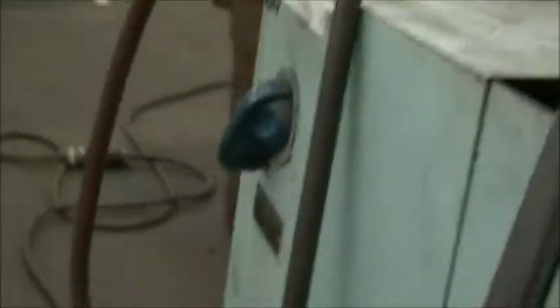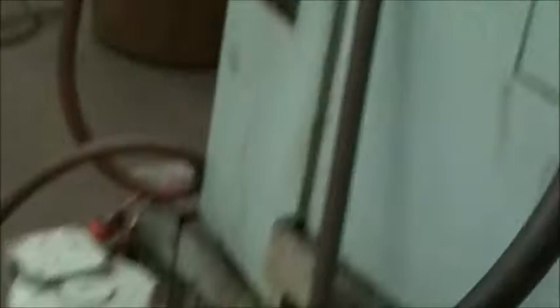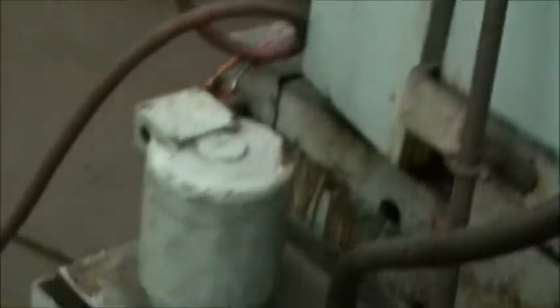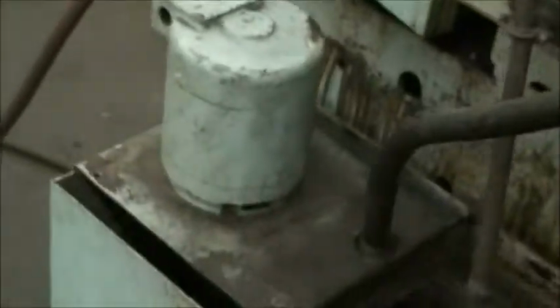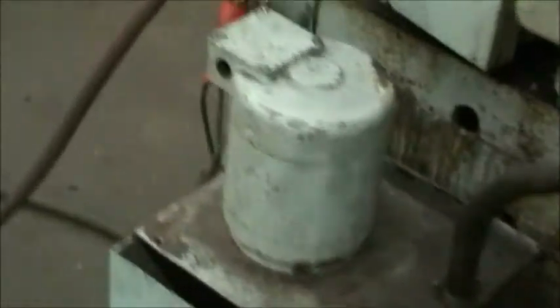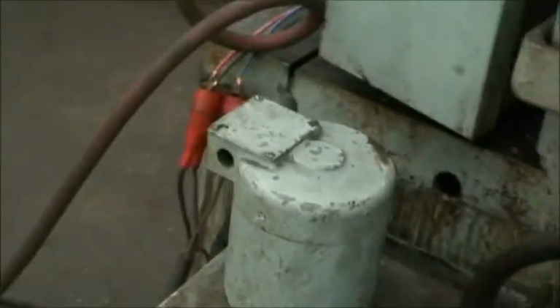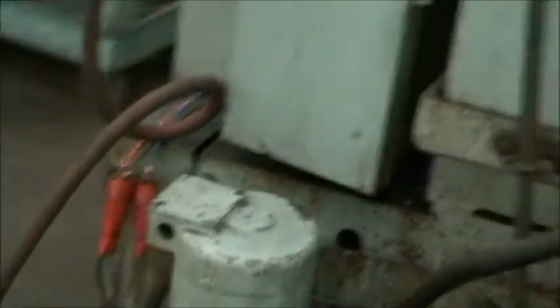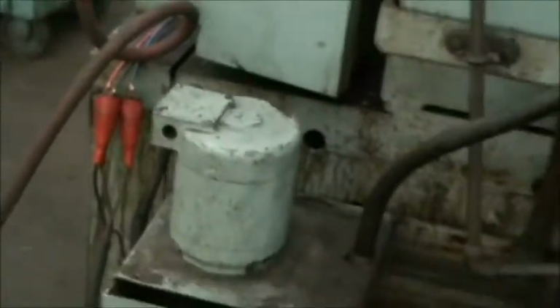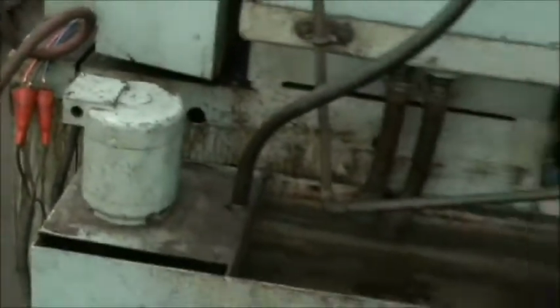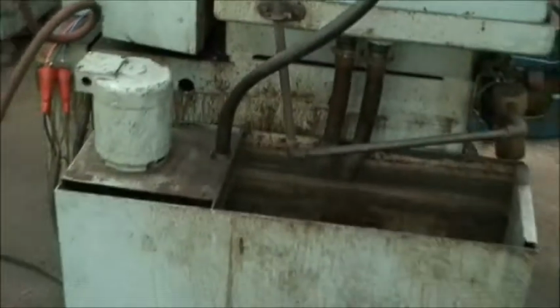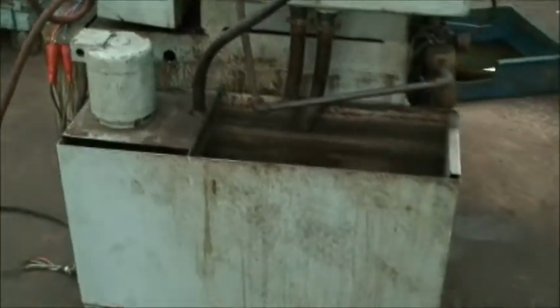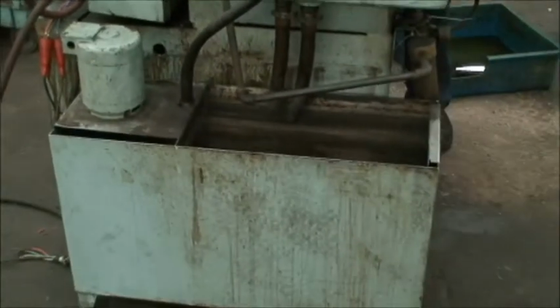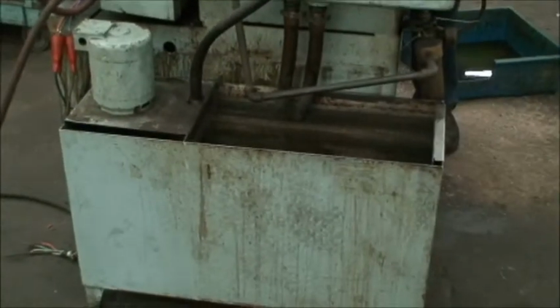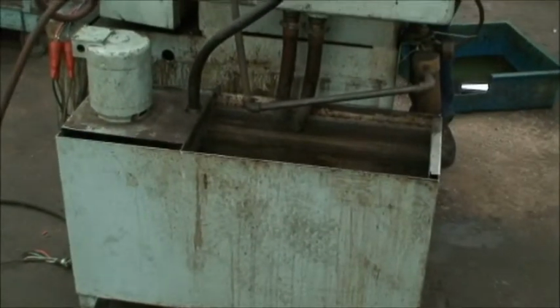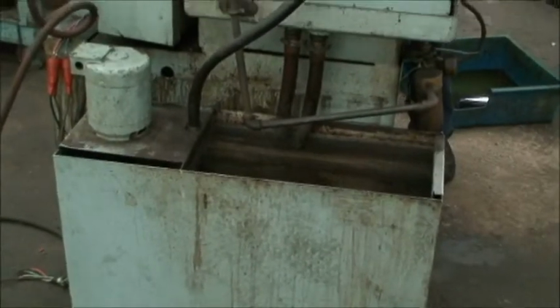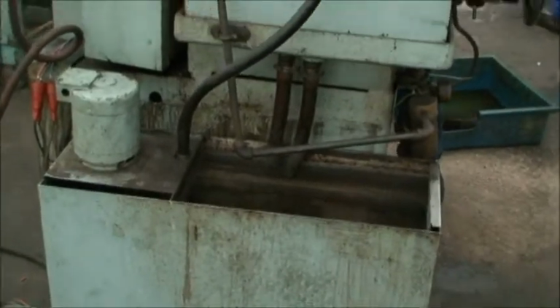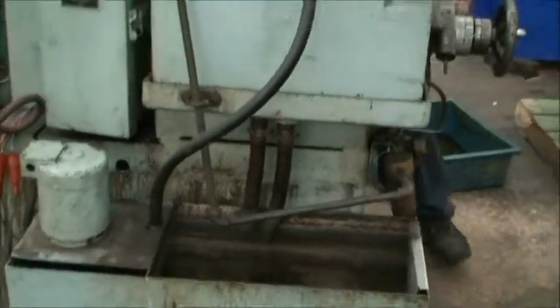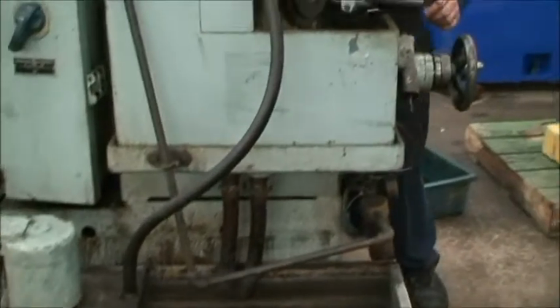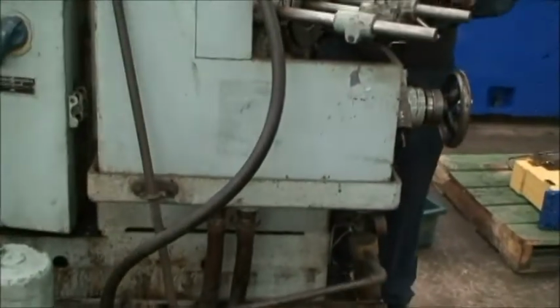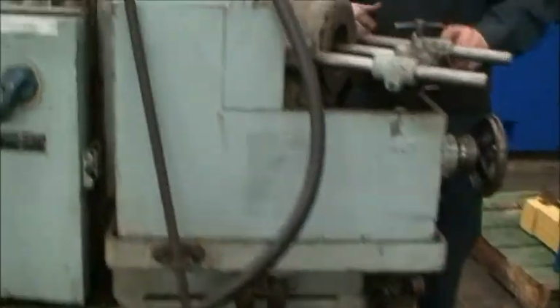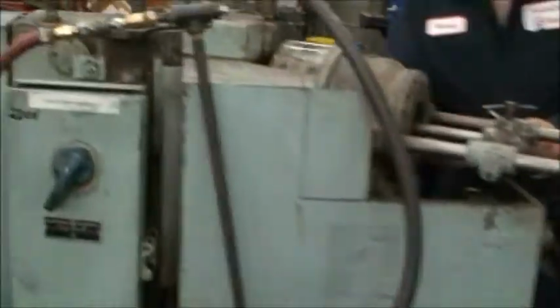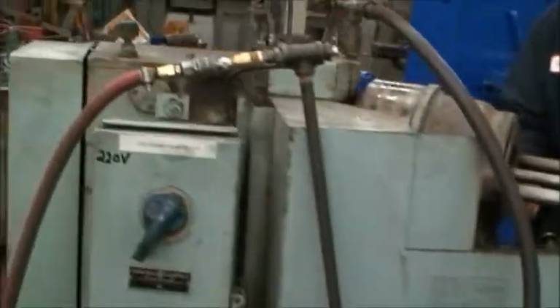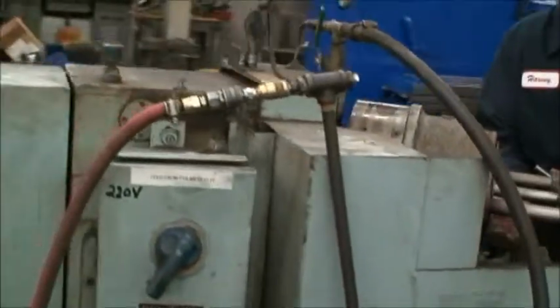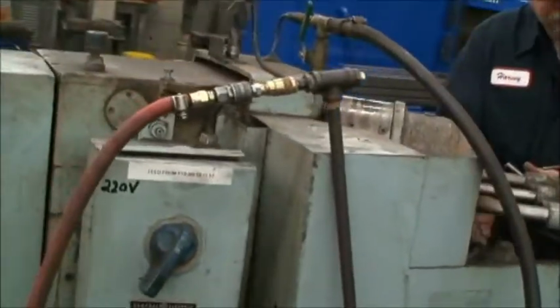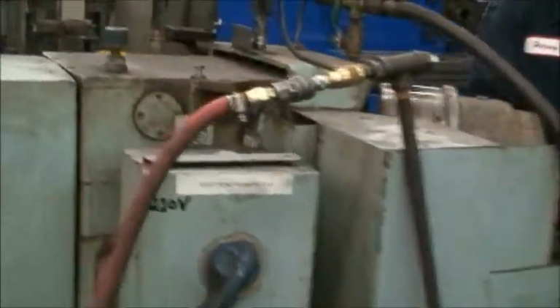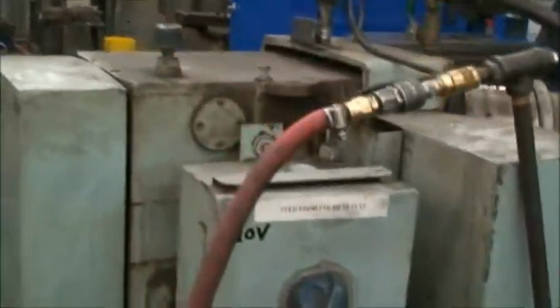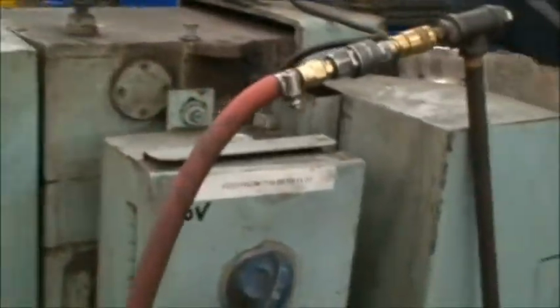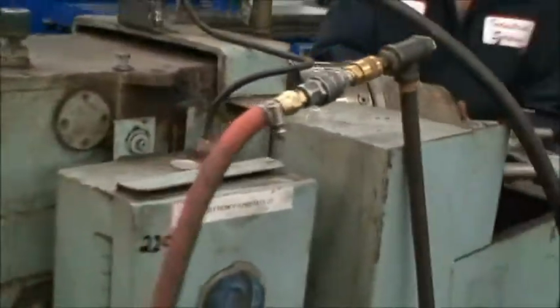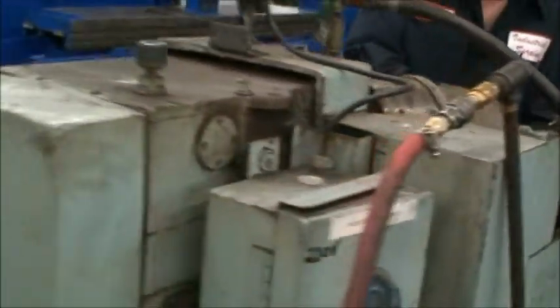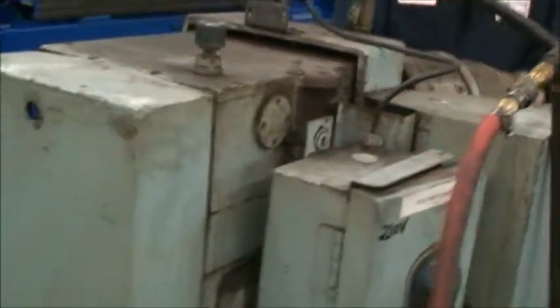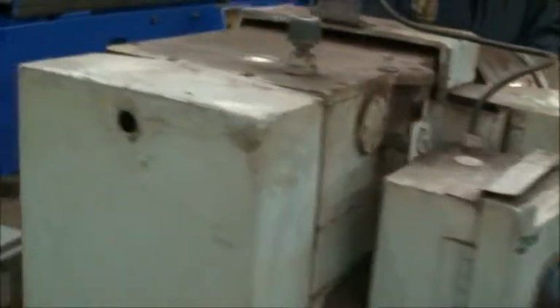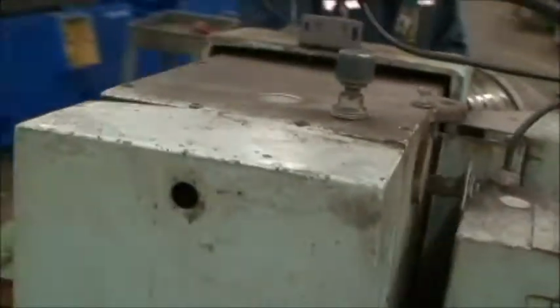And here's the coolant pump and tank. Sits next to the machine, drains right back in. It's wired for 220 volt, three phase.